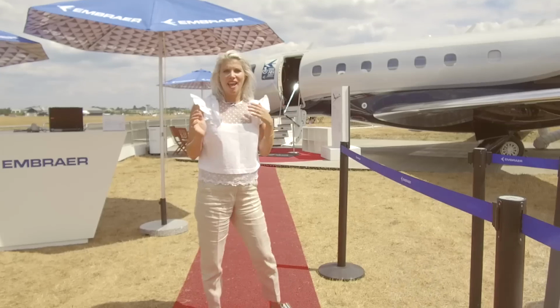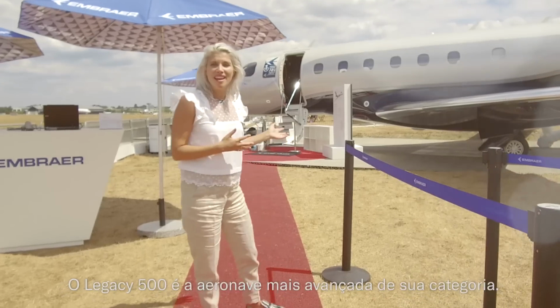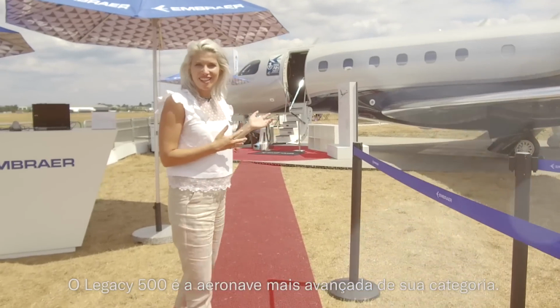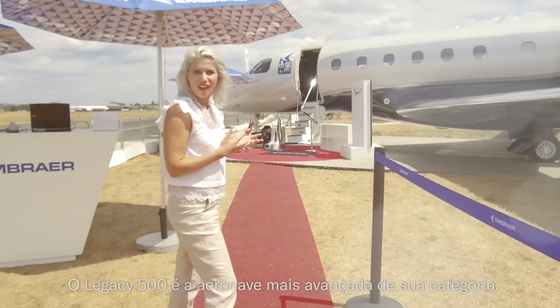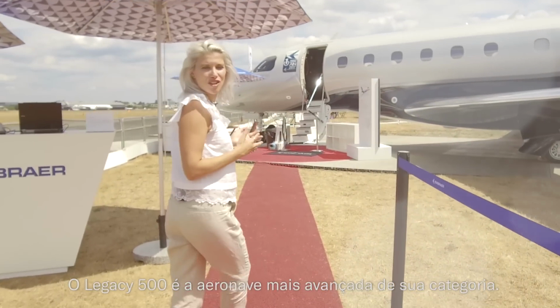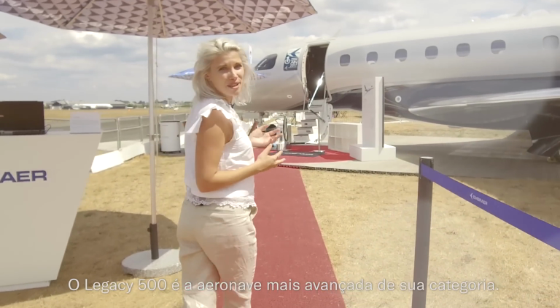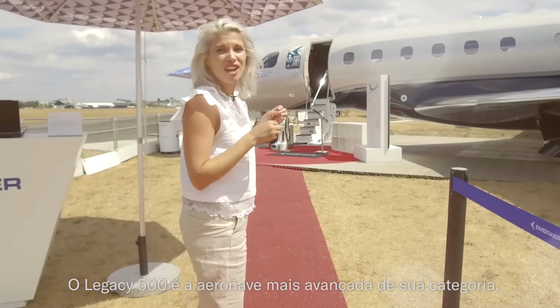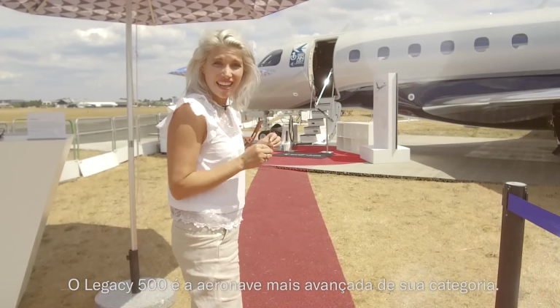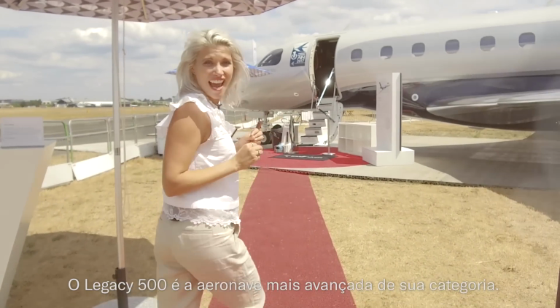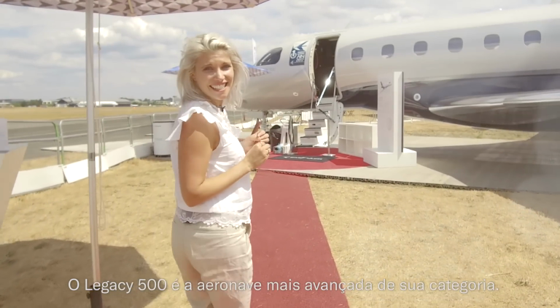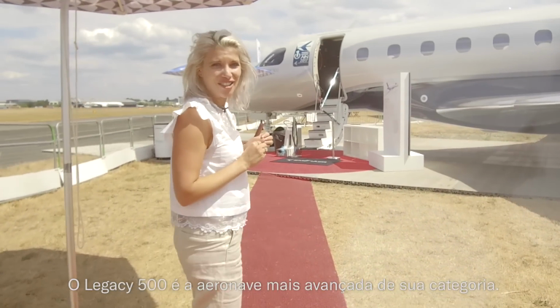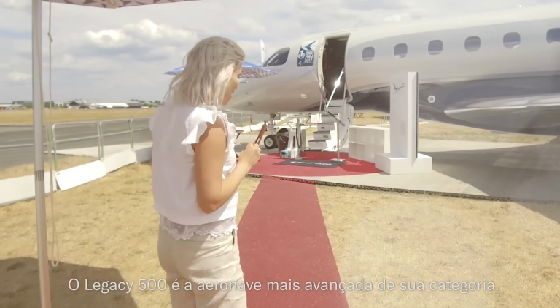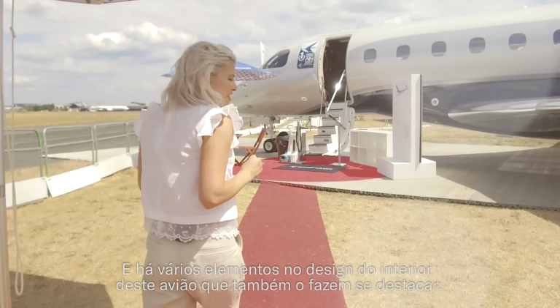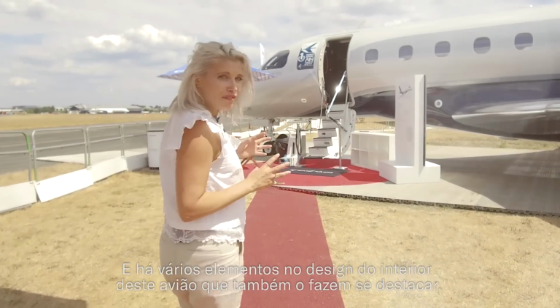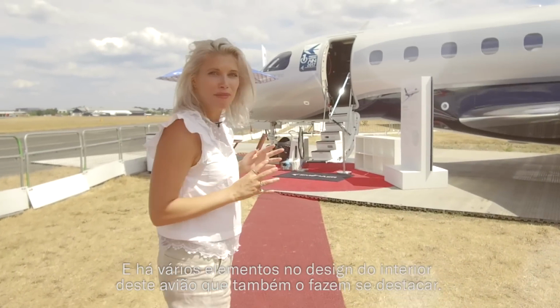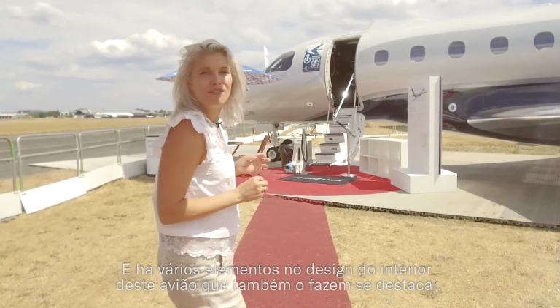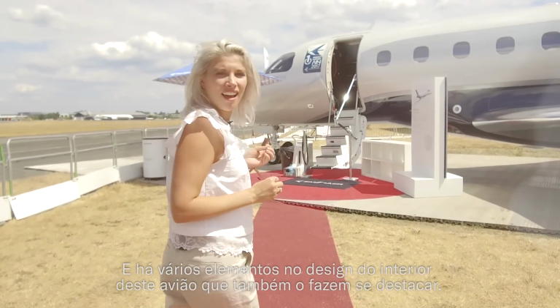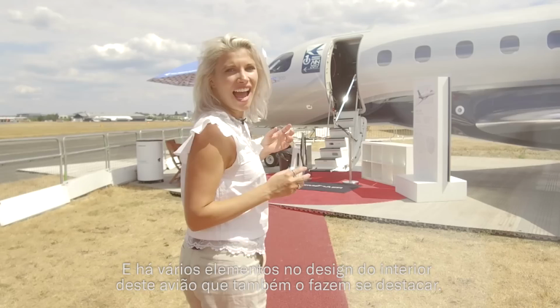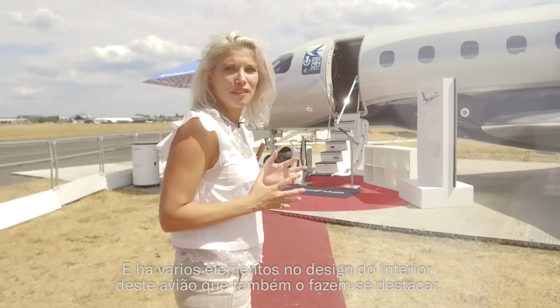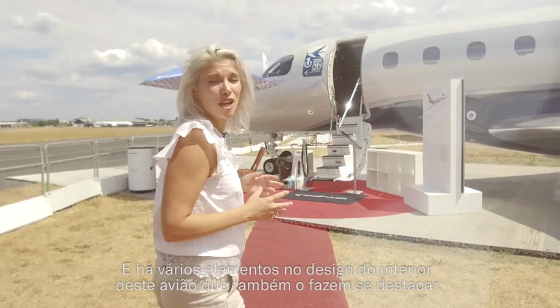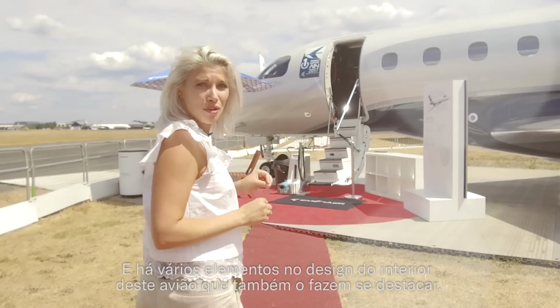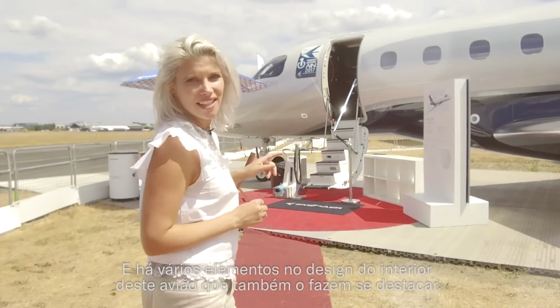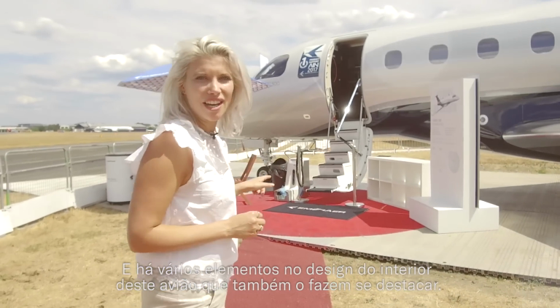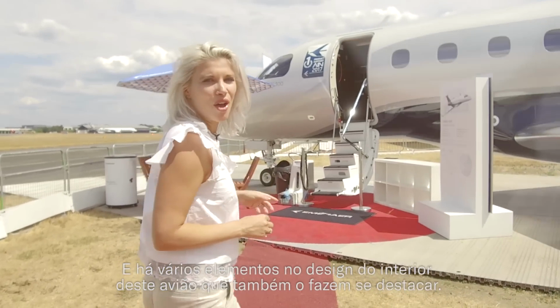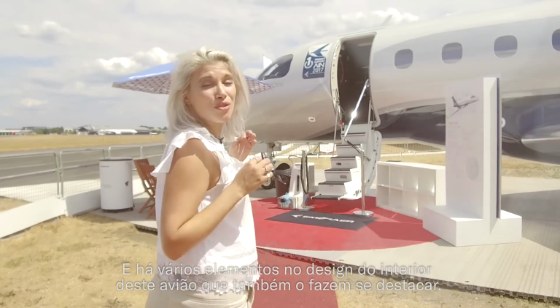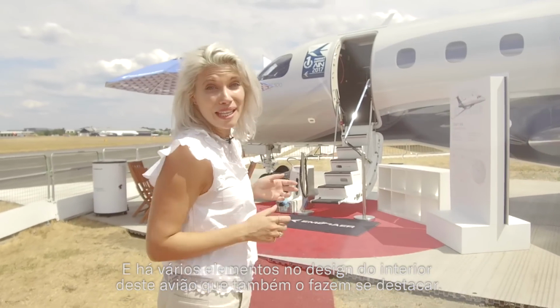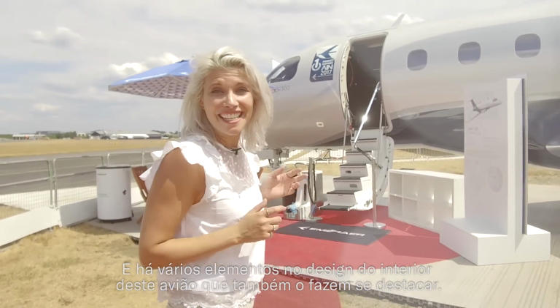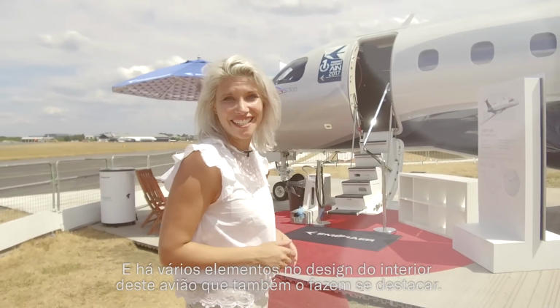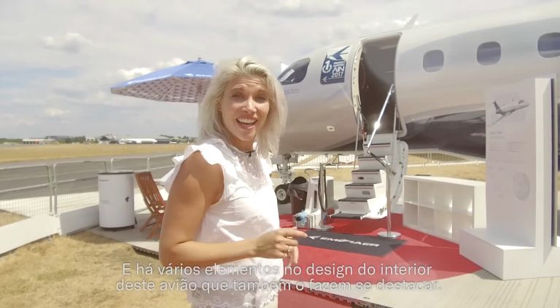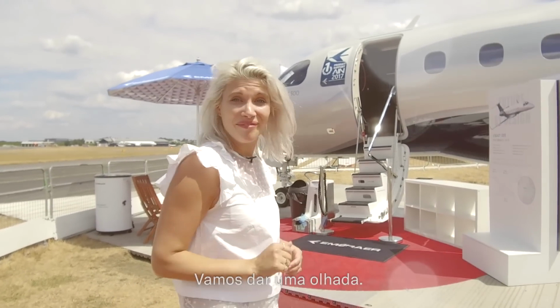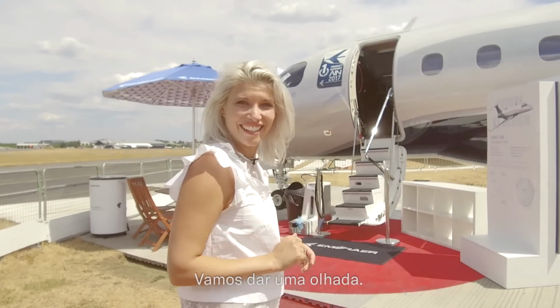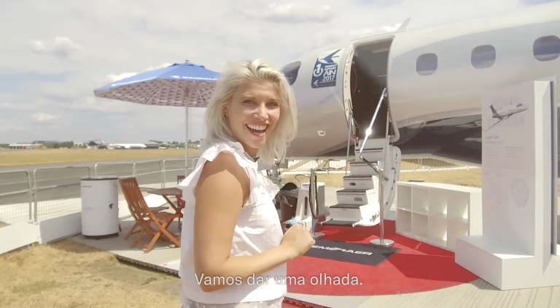Embraer's Legacy 500 is the most advanced jet in its category. There are several elements of design and craftsmanship unique to the interior which really make it stand out. So, let's take a look inside.